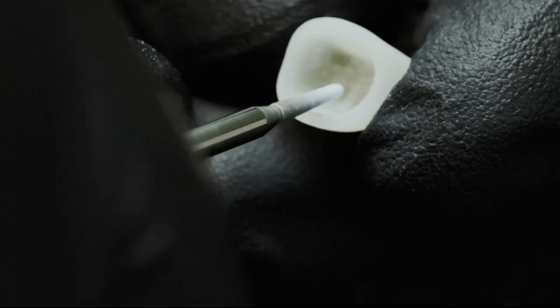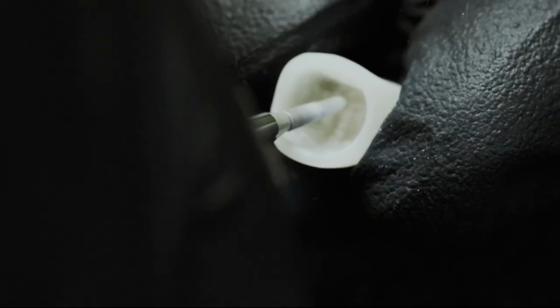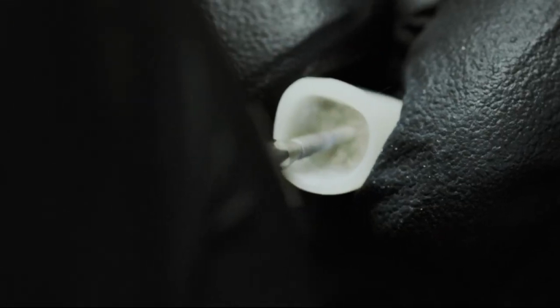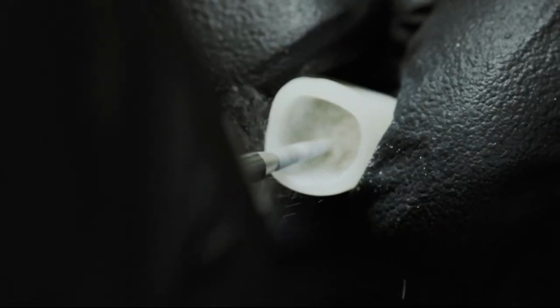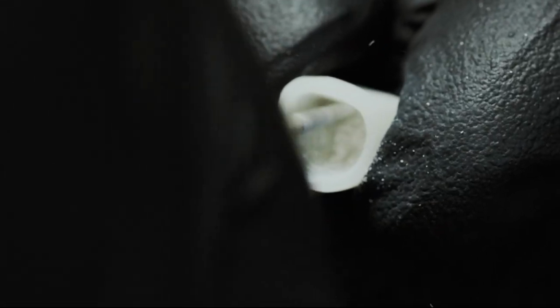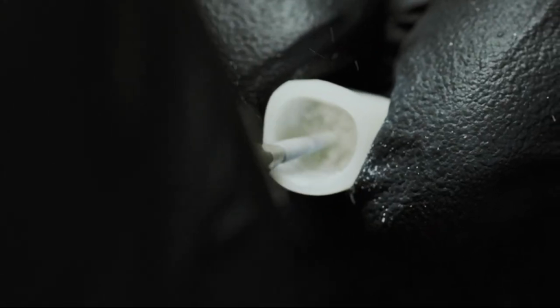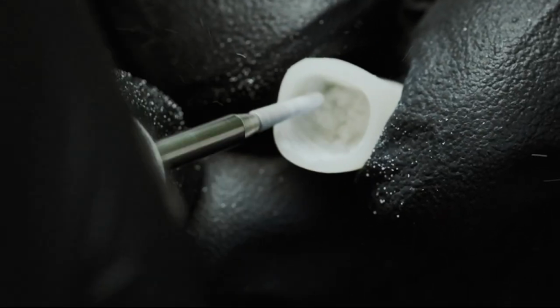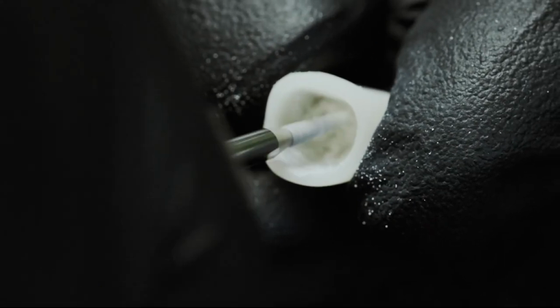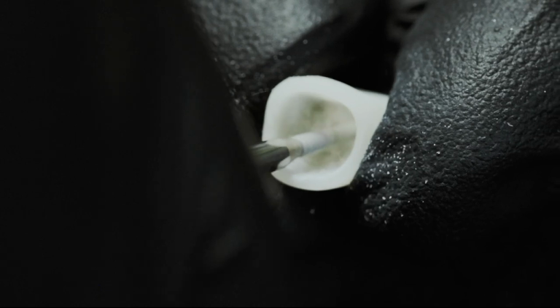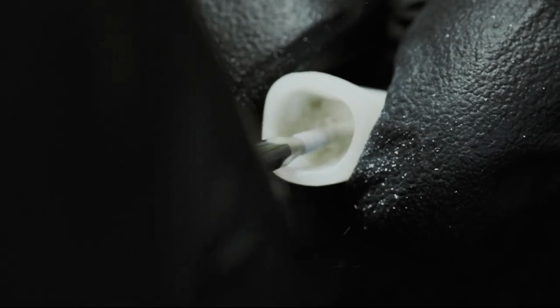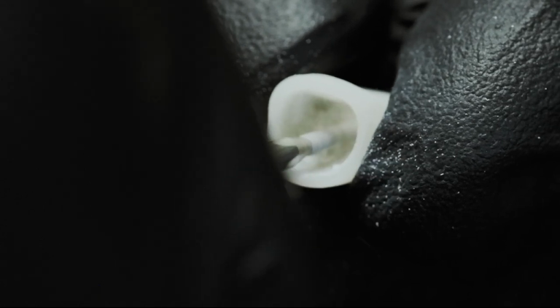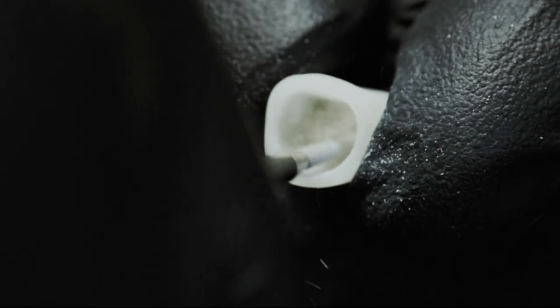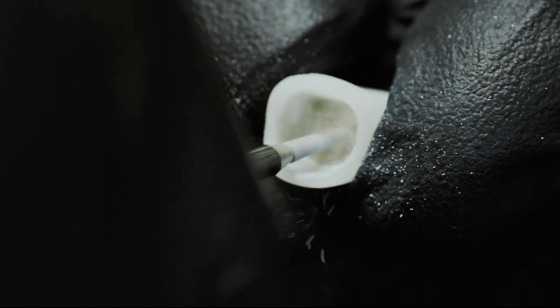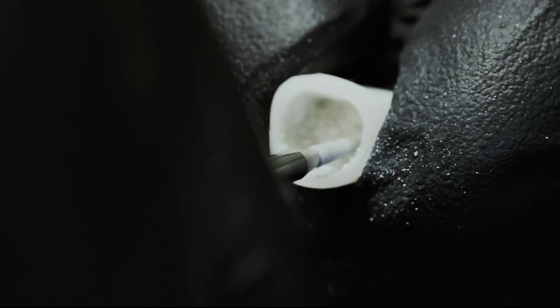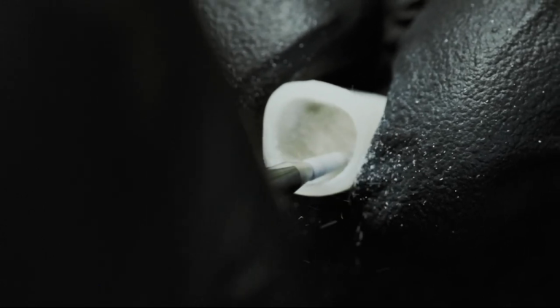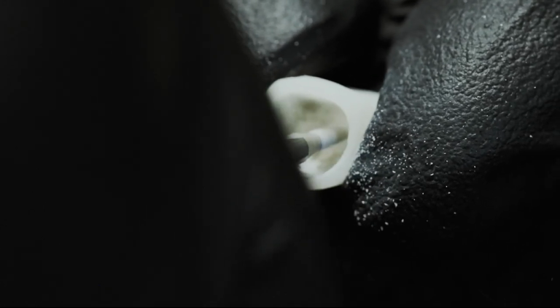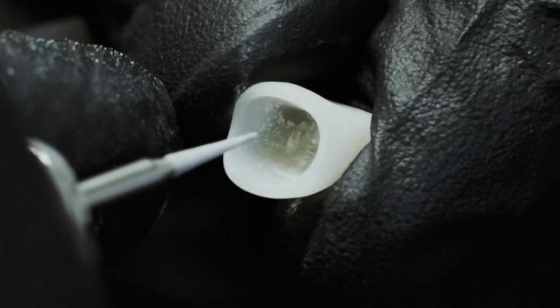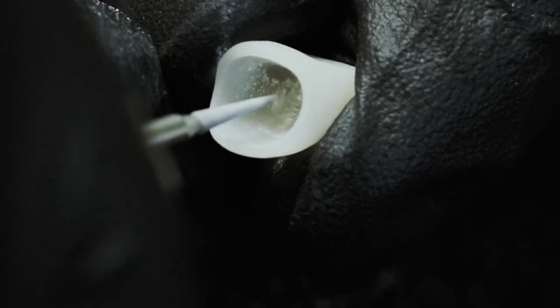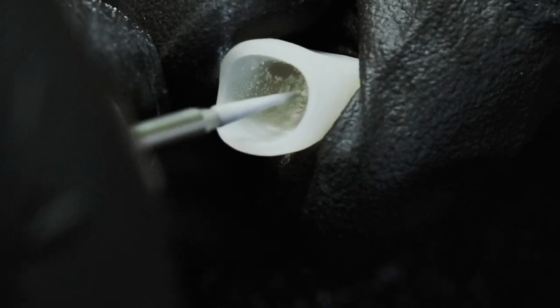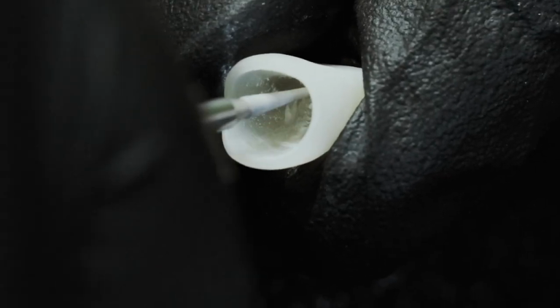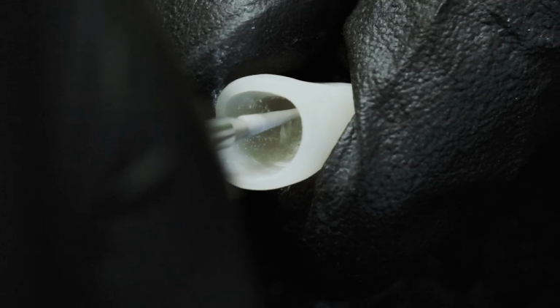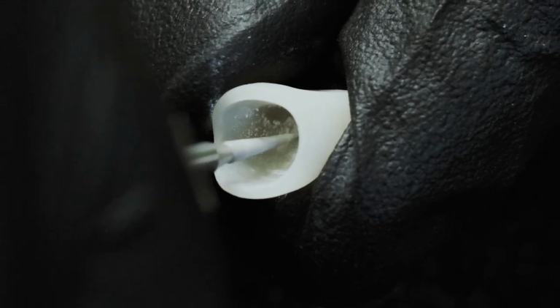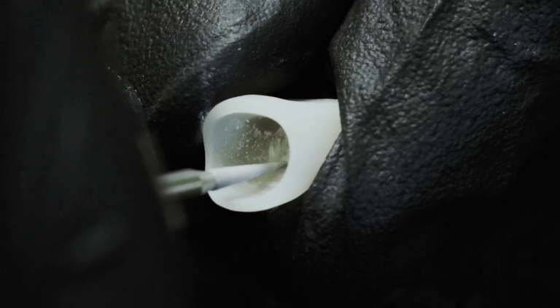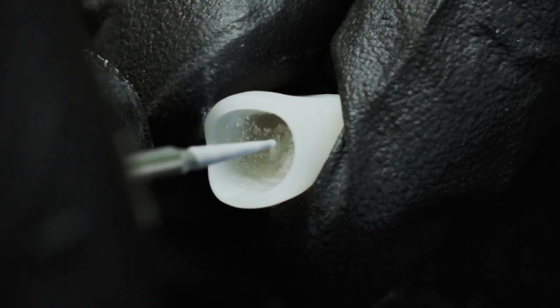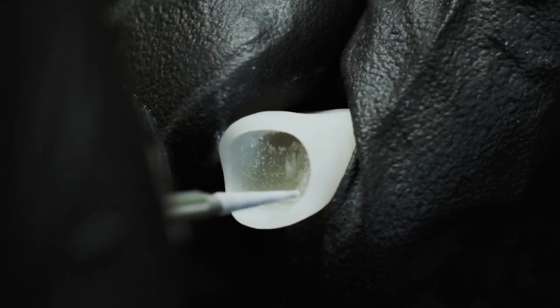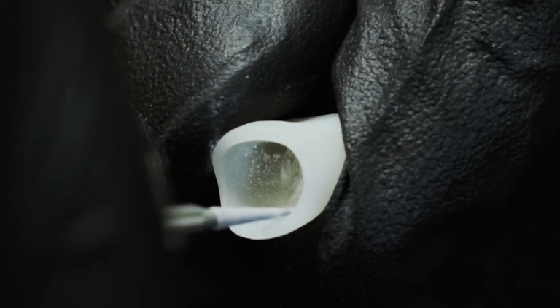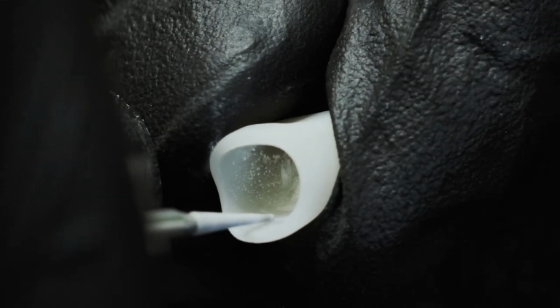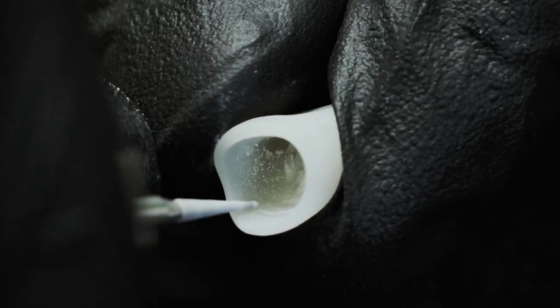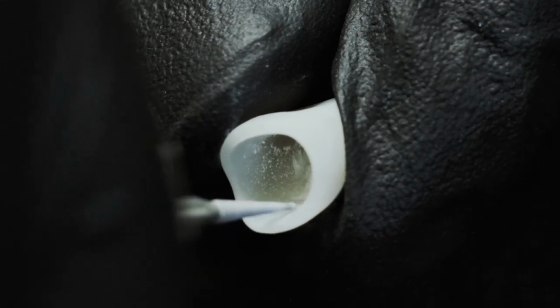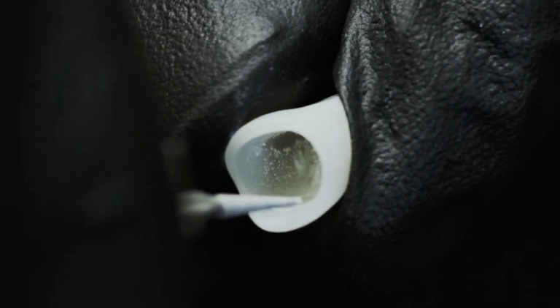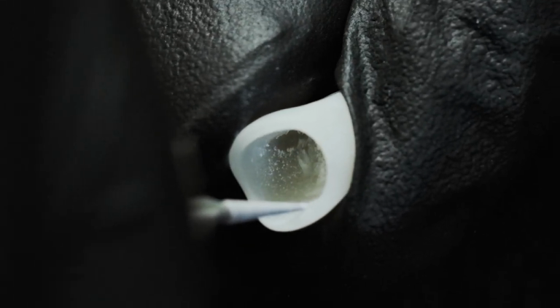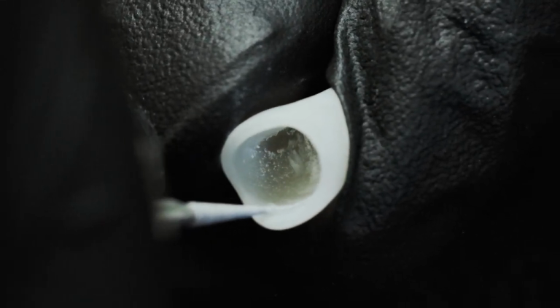To gain more space, the cement gap may be increased during the construction process. However, with the technique that I will now demonstrate, there is no need to increase the cement gap with the machine settings.